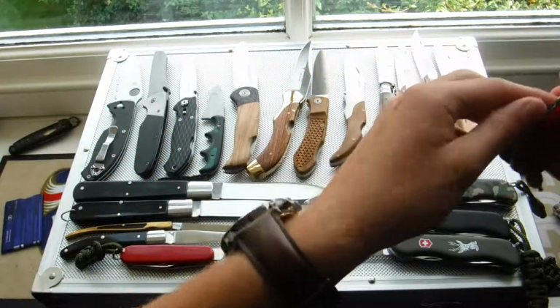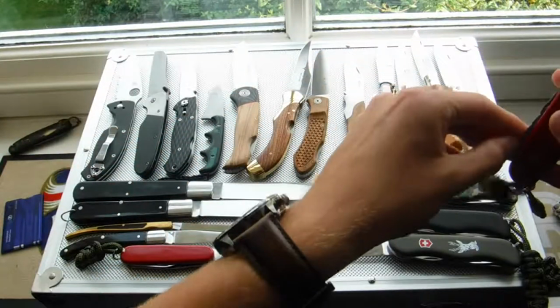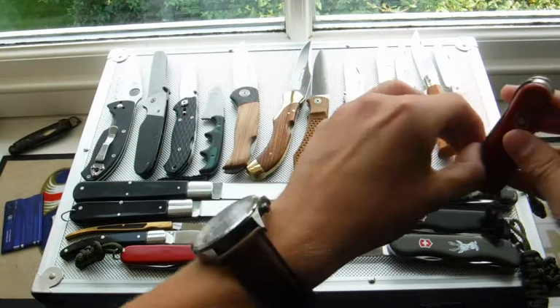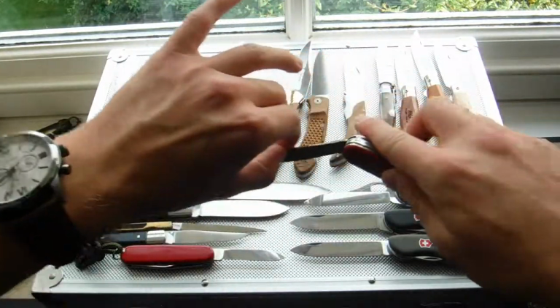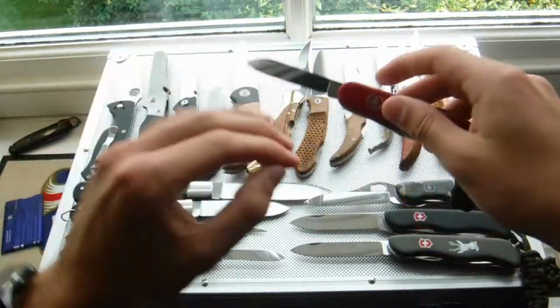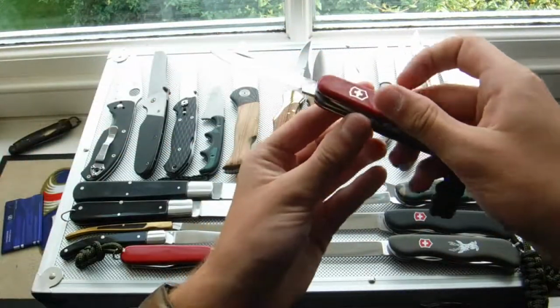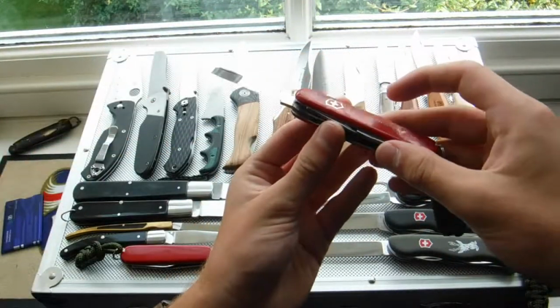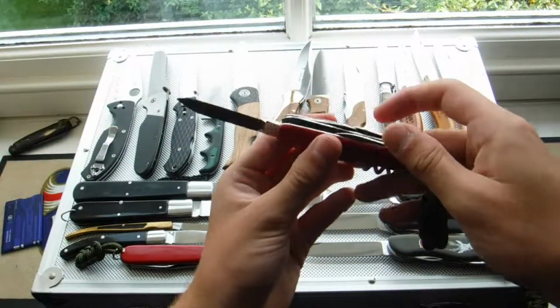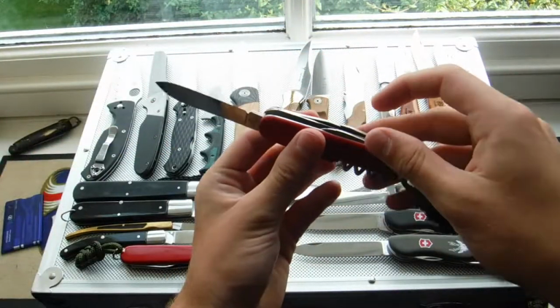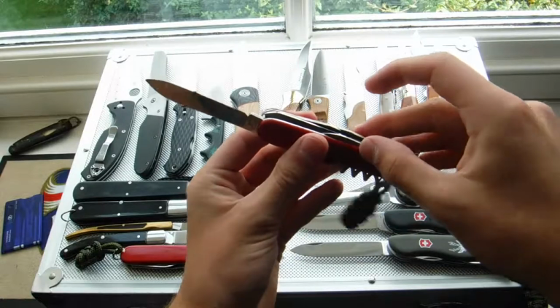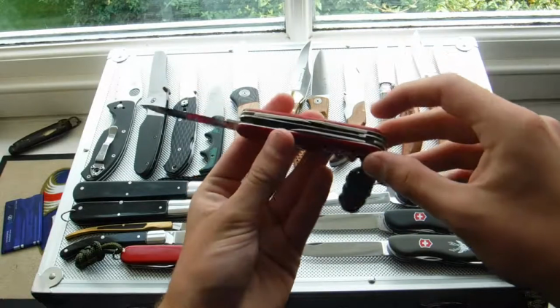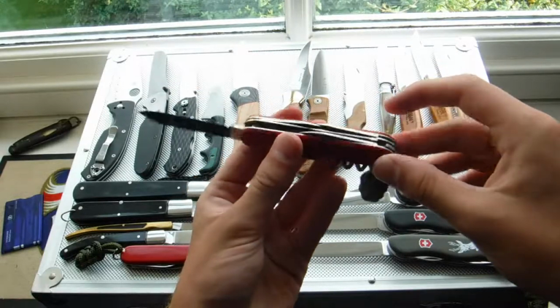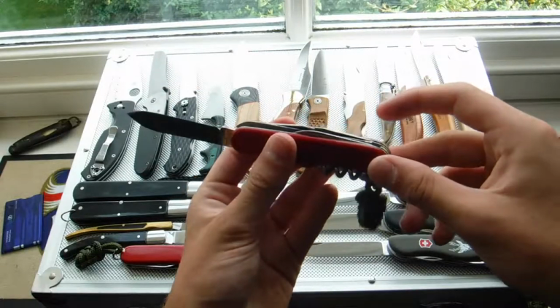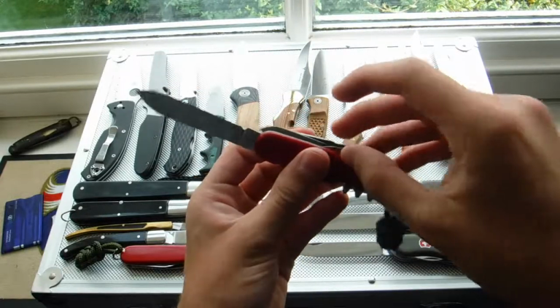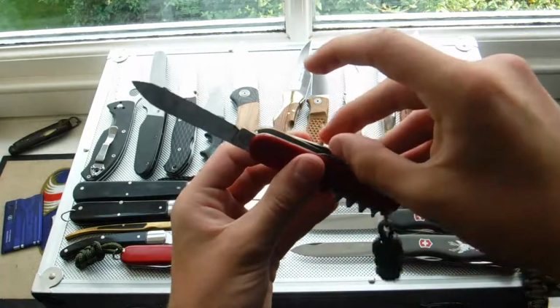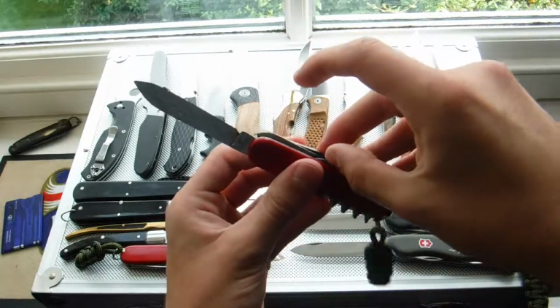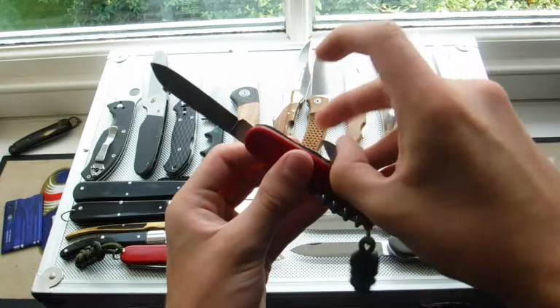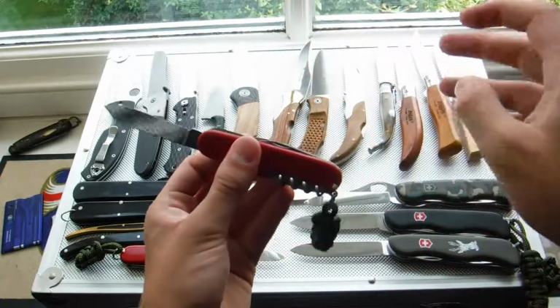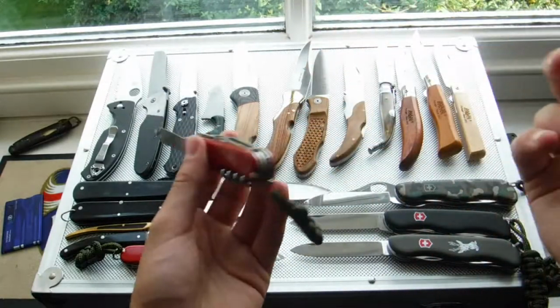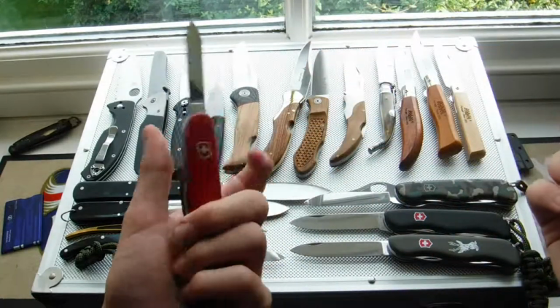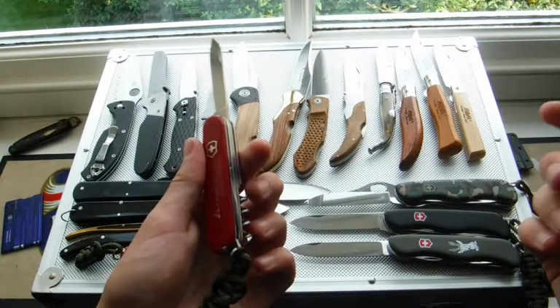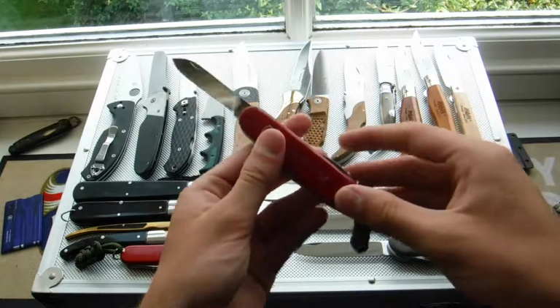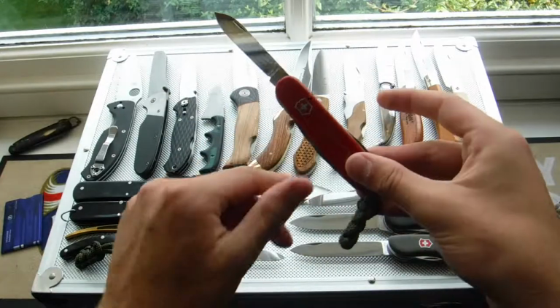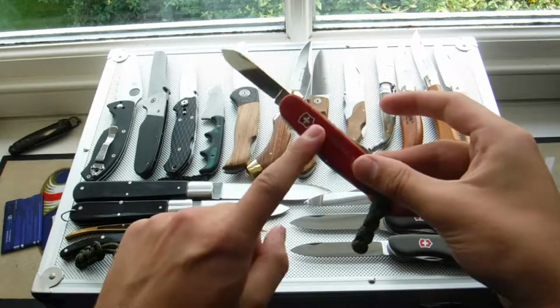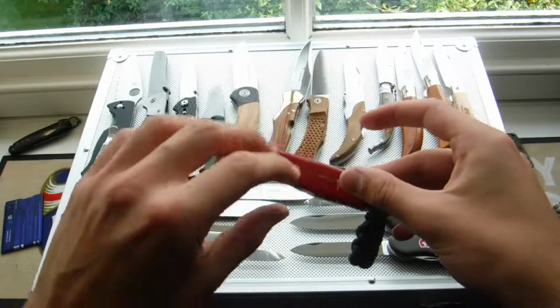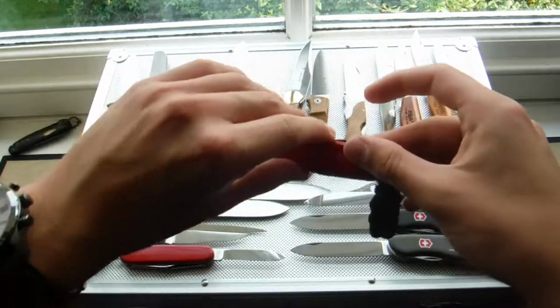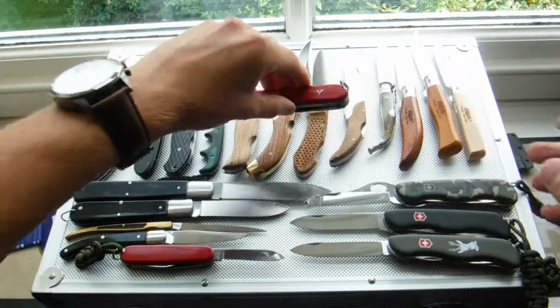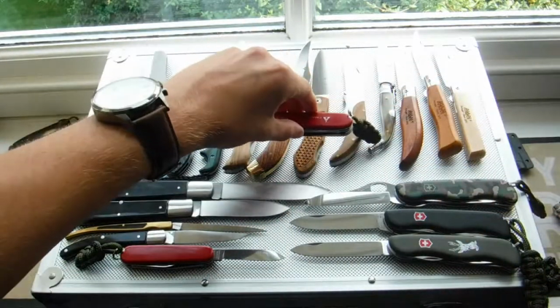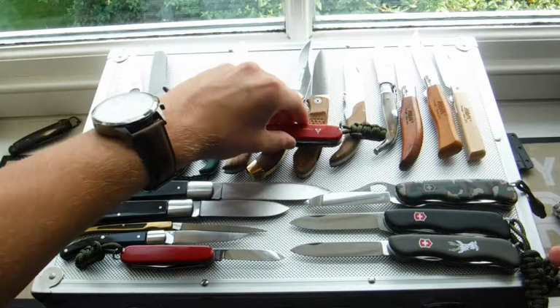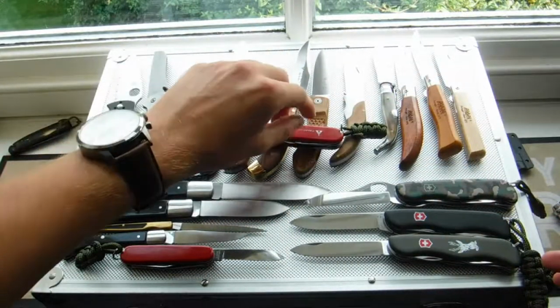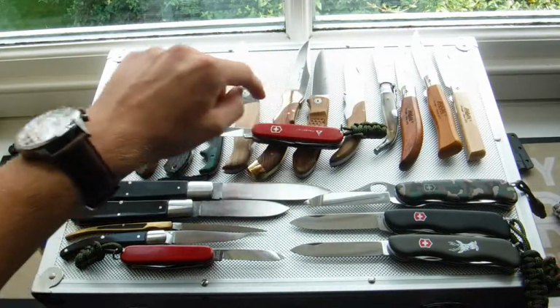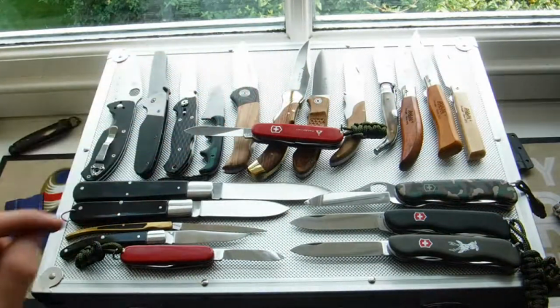Here we have the Climber, which is basically the Trailmaster with an extra blade — a small blade. That's basically what it is. Red plastic handle, and it's just got climbing on it.